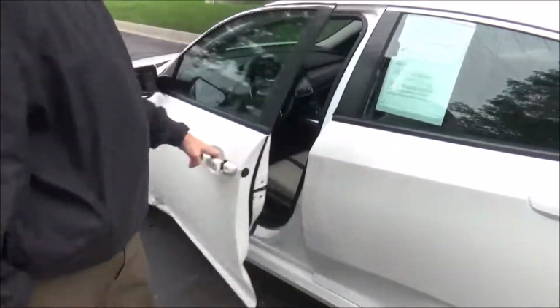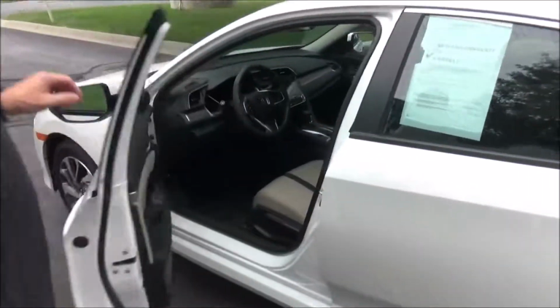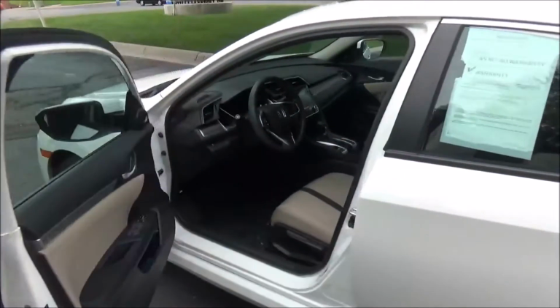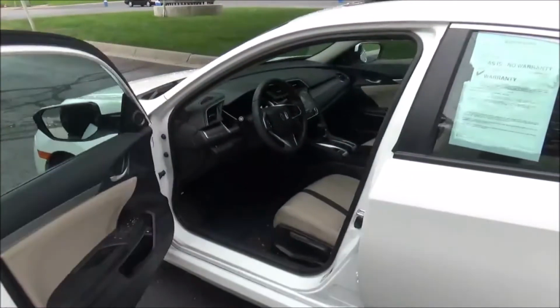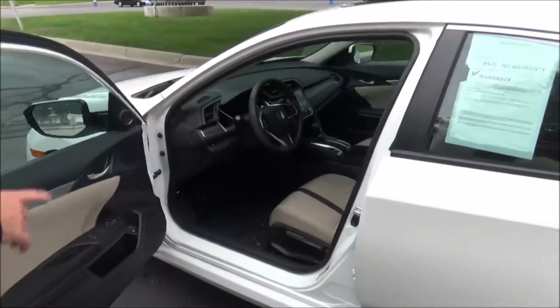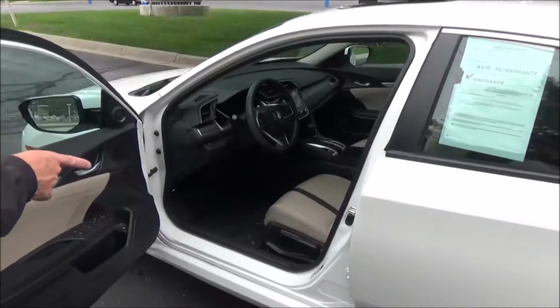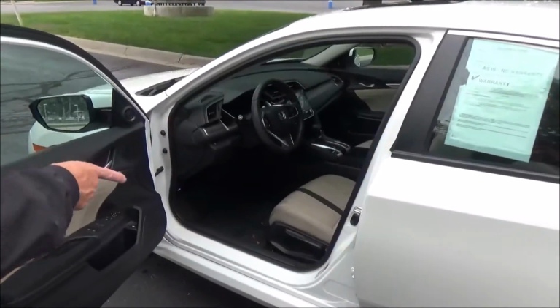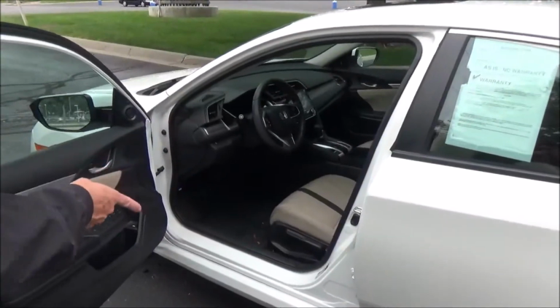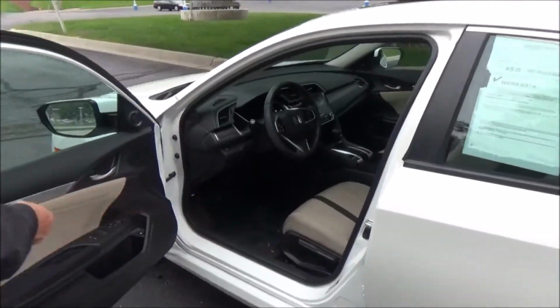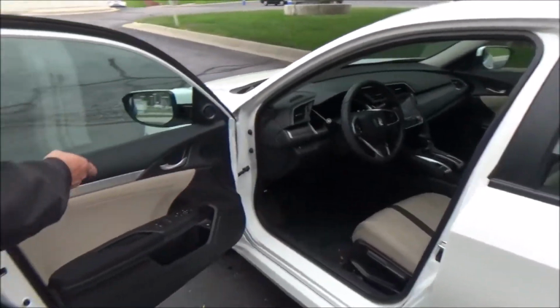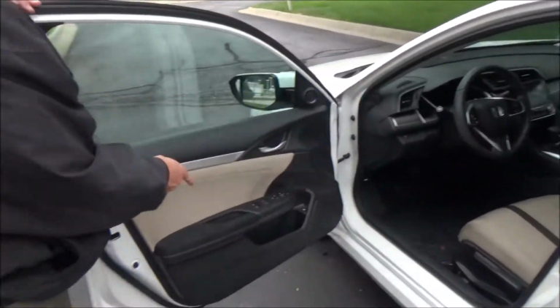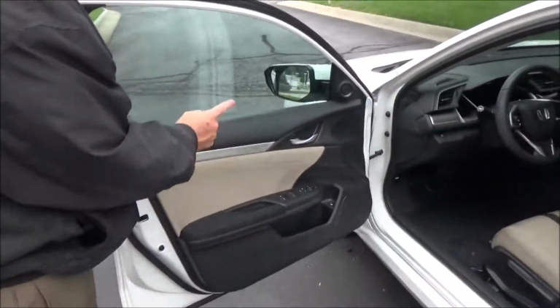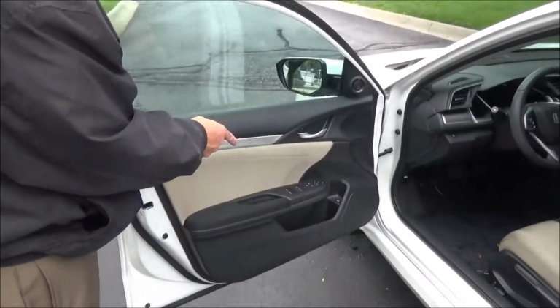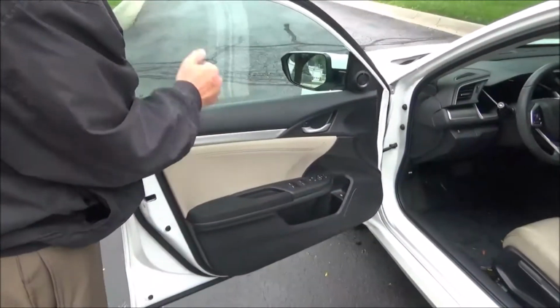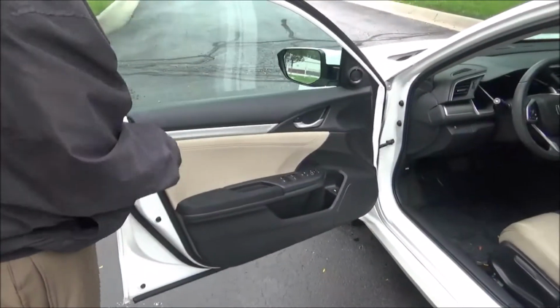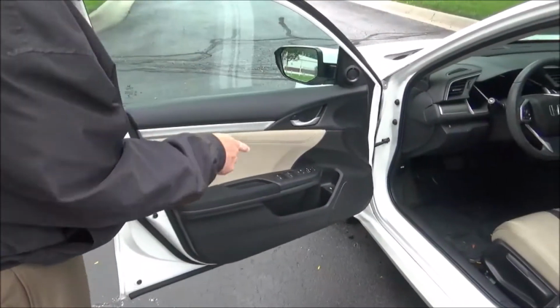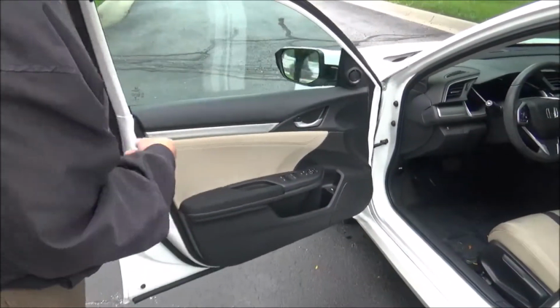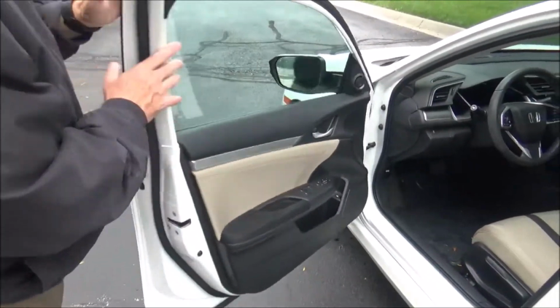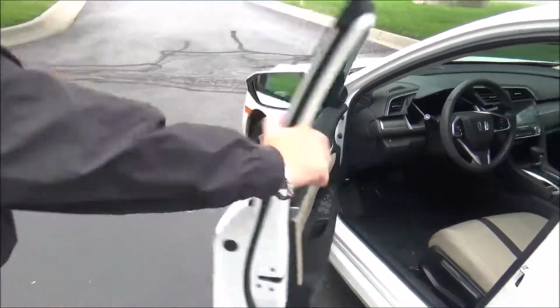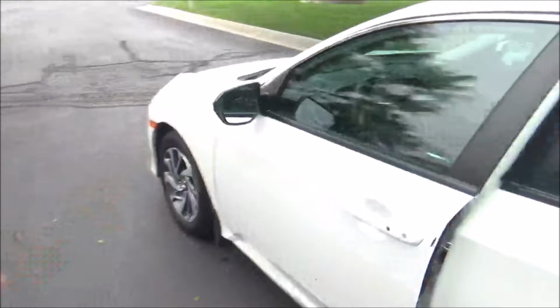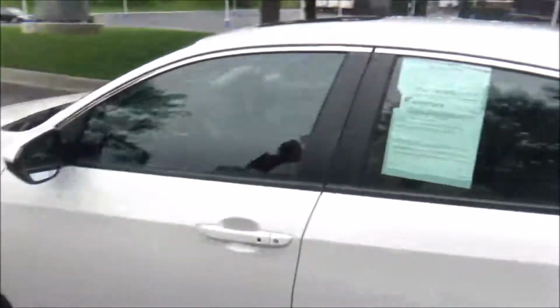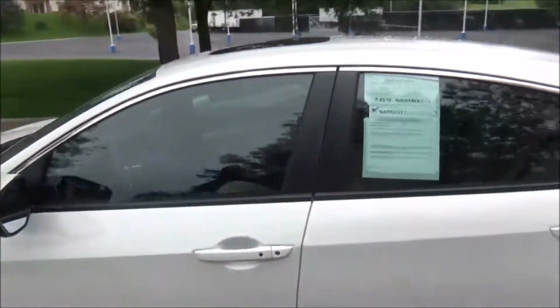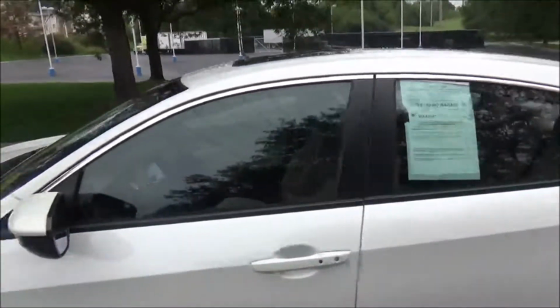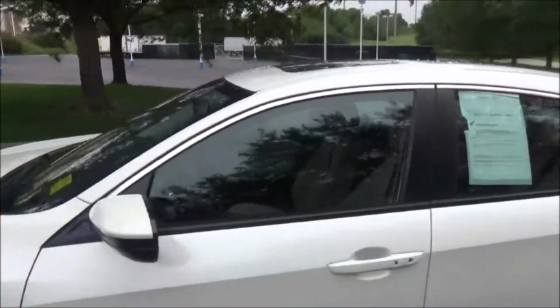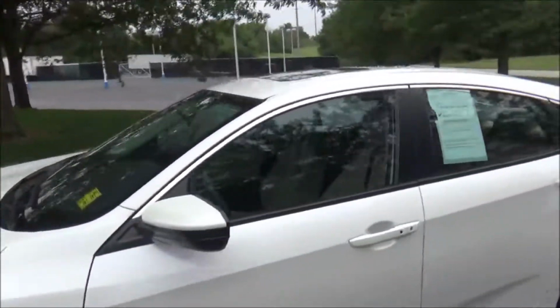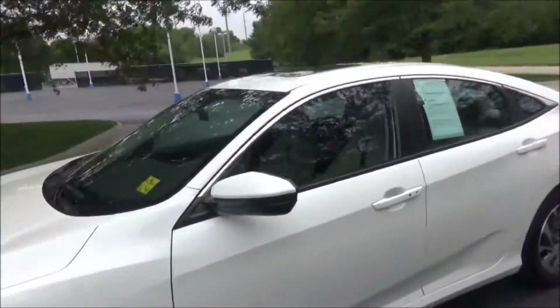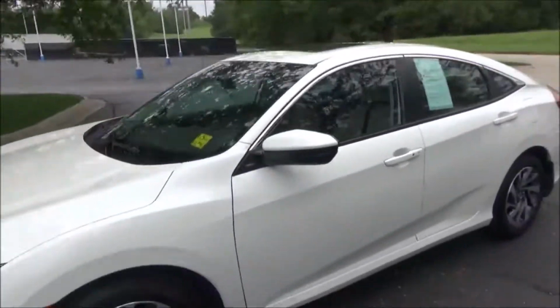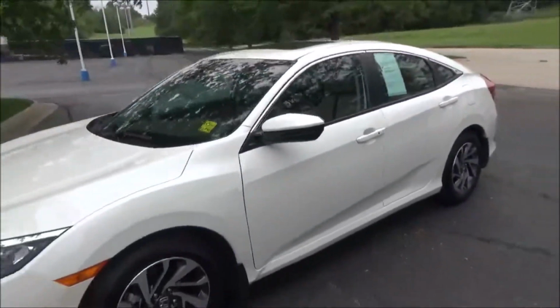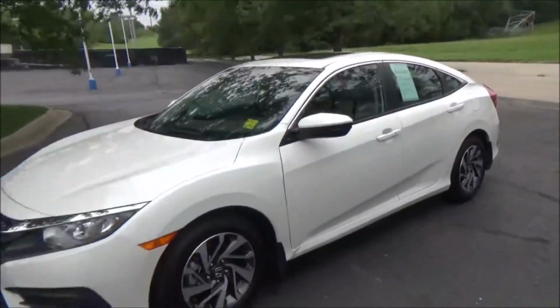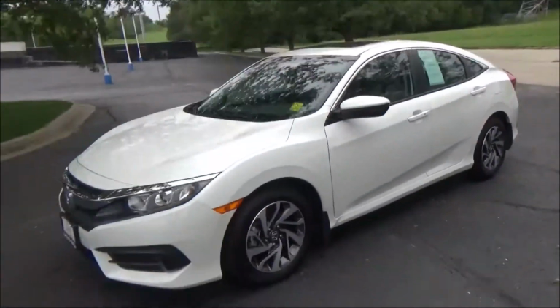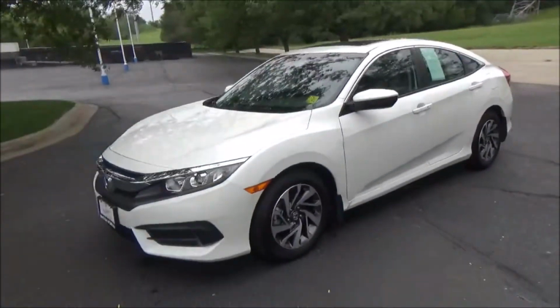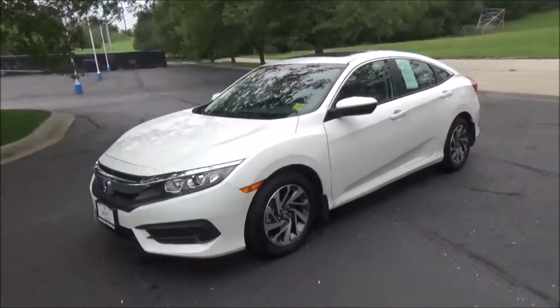You have manual adjustment including height adjustment on the driver seat, power windows, power locks, power mirrors, cup holders and storage in the door, and tweeters. Ask to see the free Carfax report and mechanical inspection sheet.